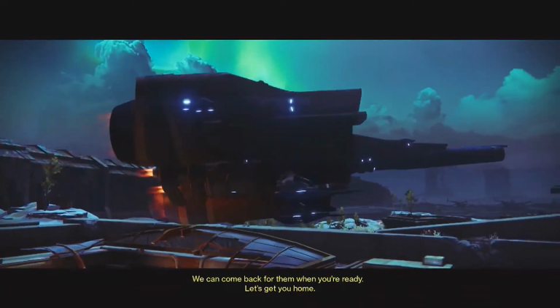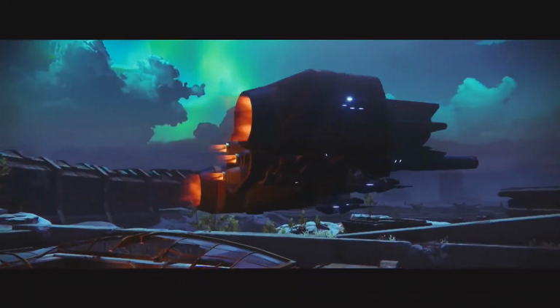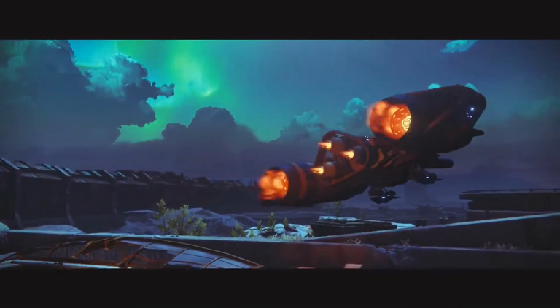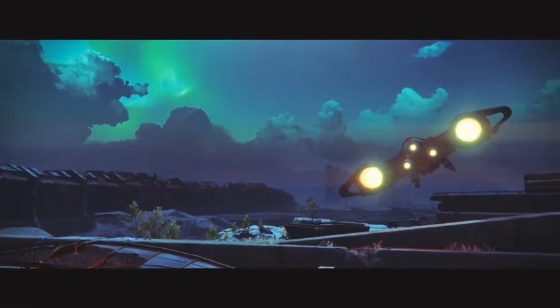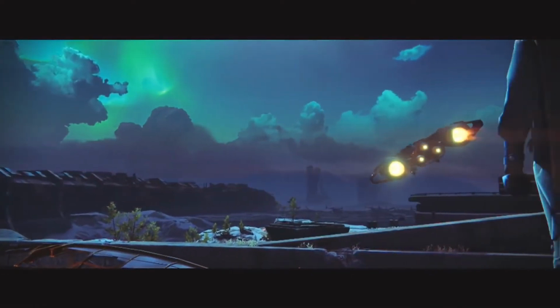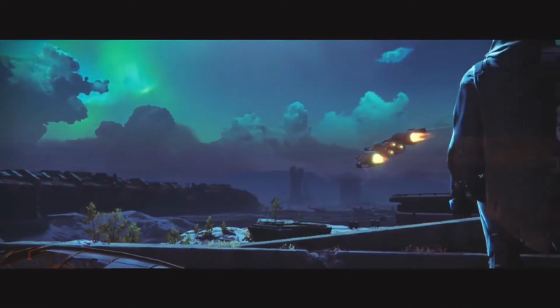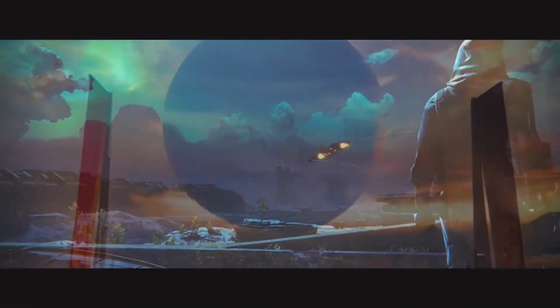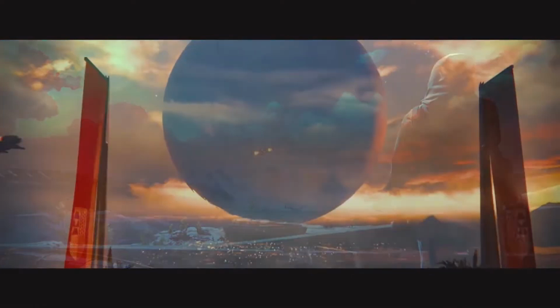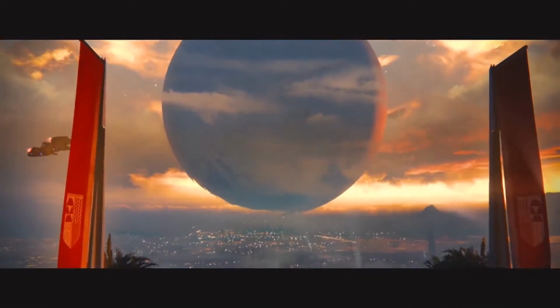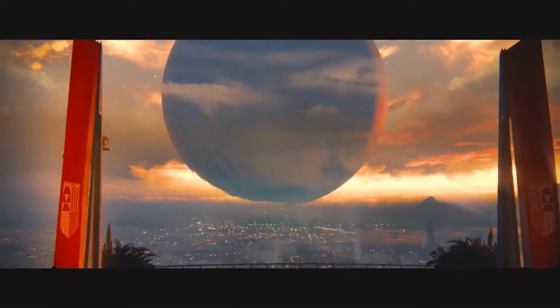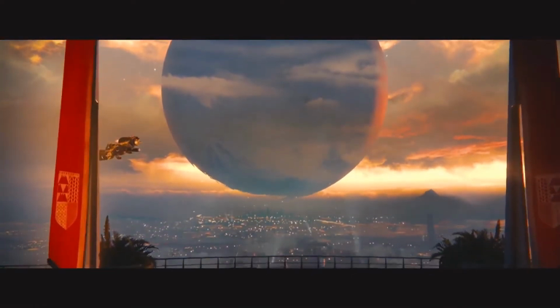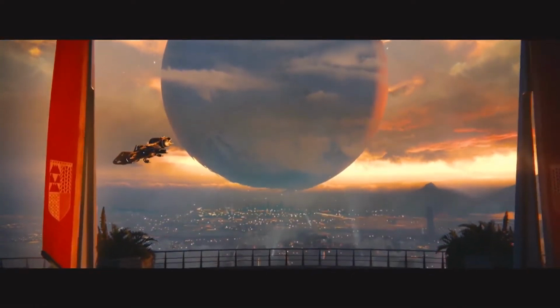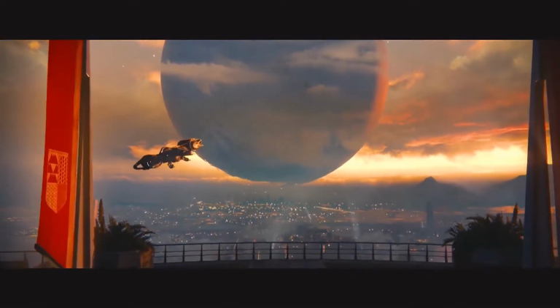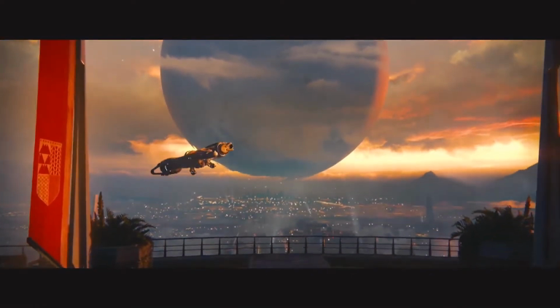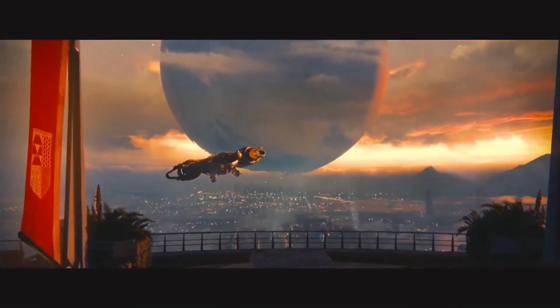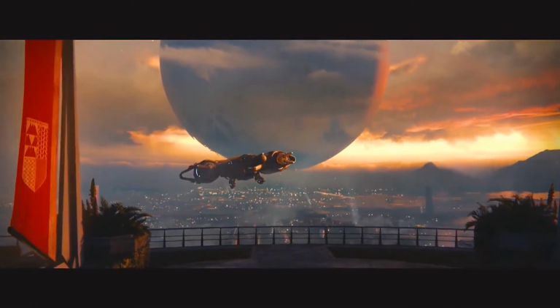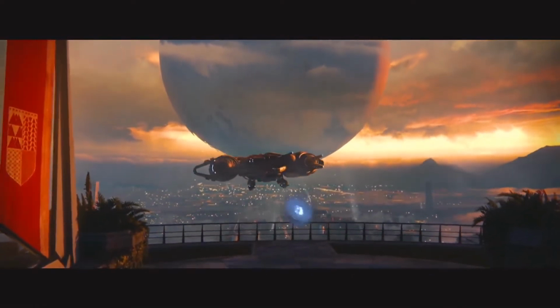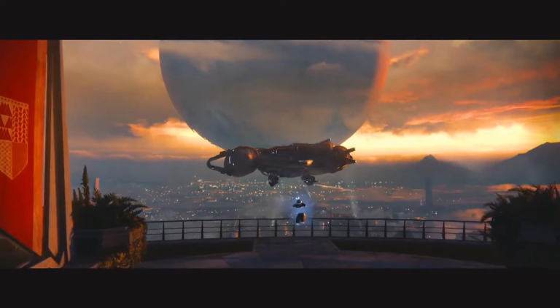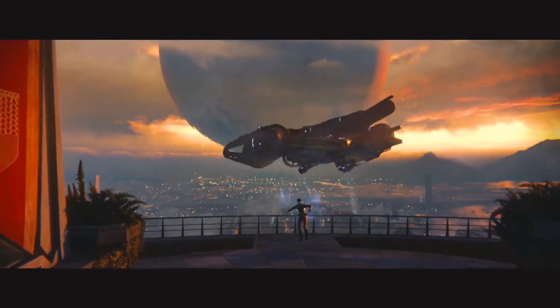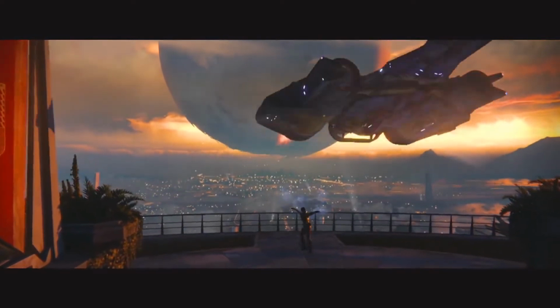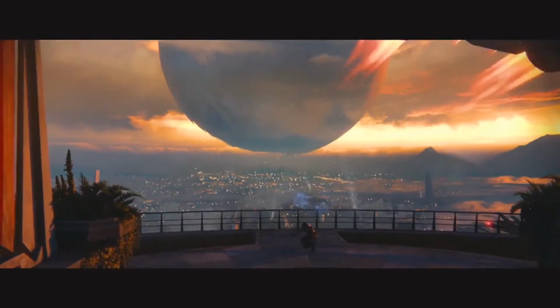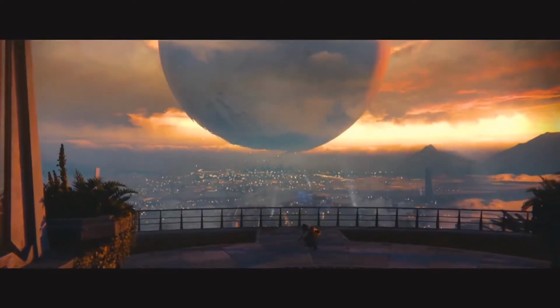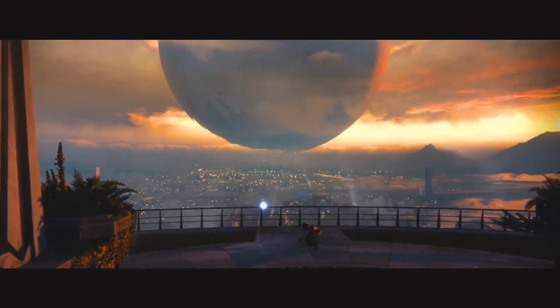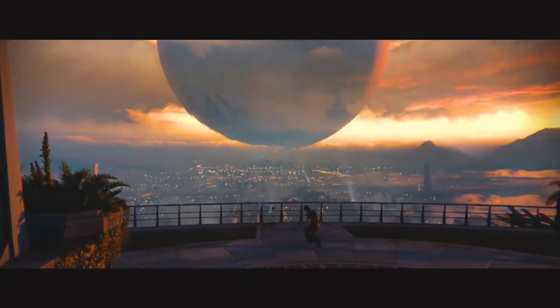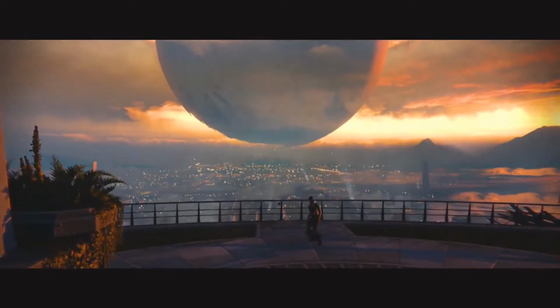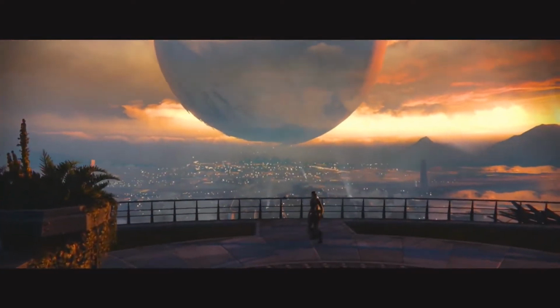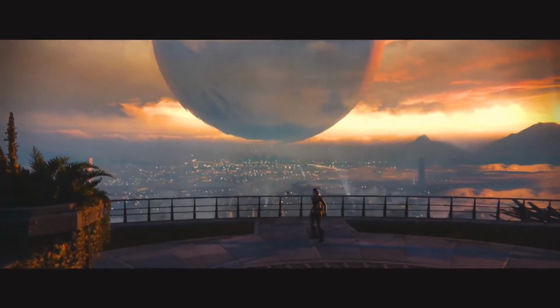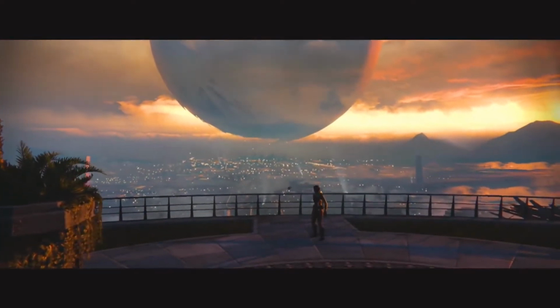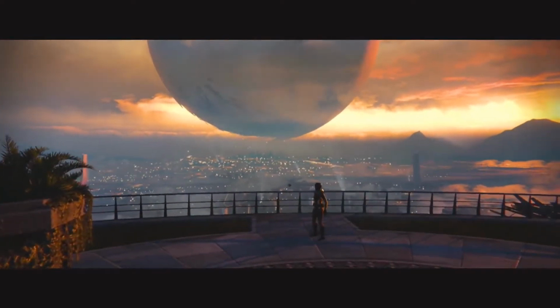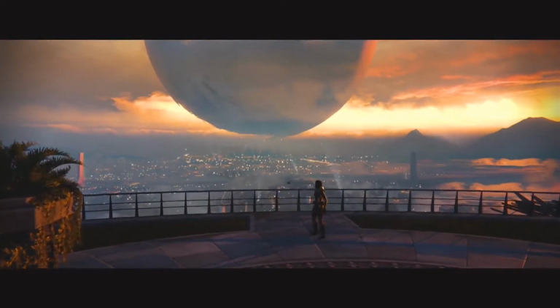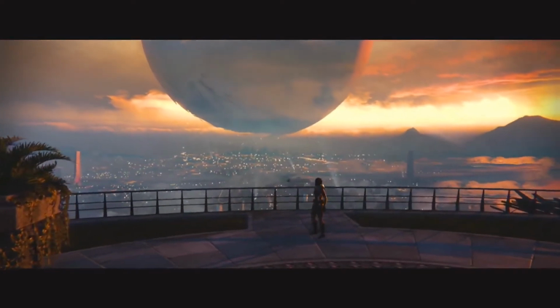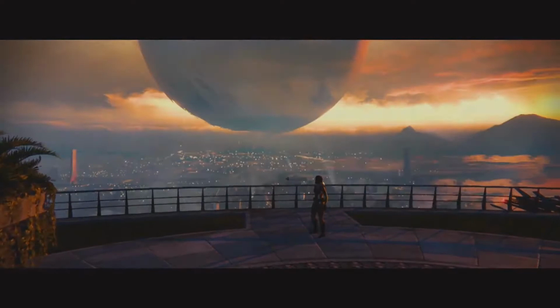You then arrive at what is known as the Tower, which is home of the Guardians. You speak to the Vanguard leaders to receive your first mission, which is to find a warp drive for your ship so that you can travel to other planets.